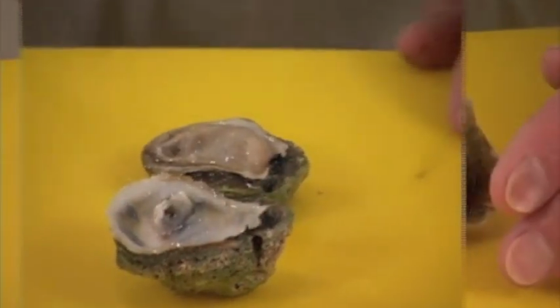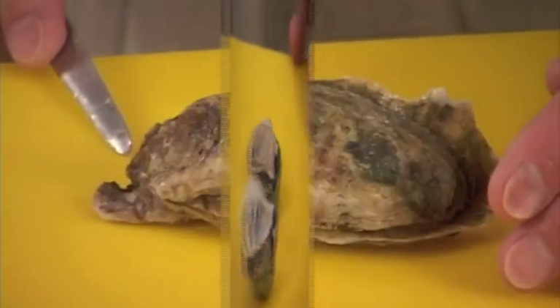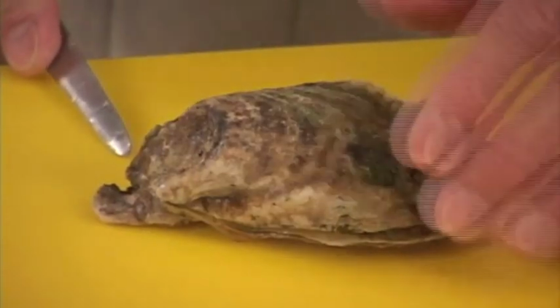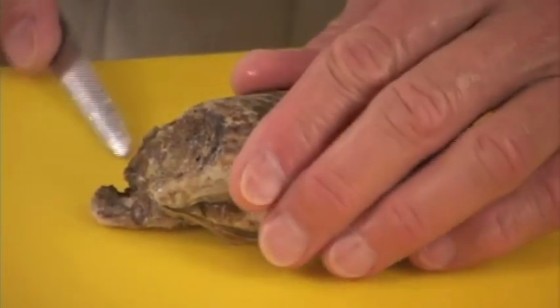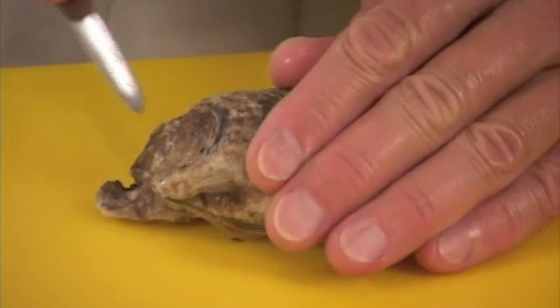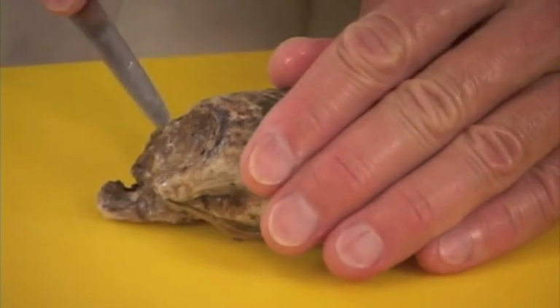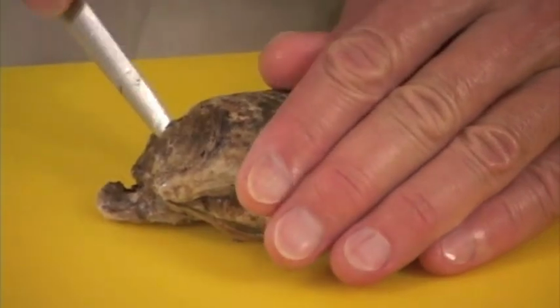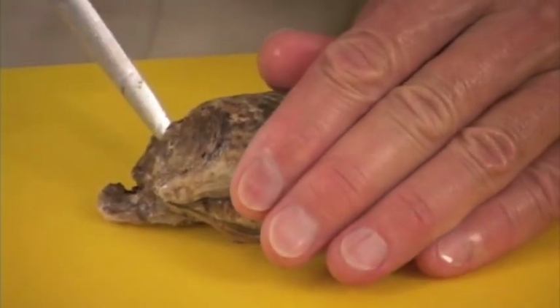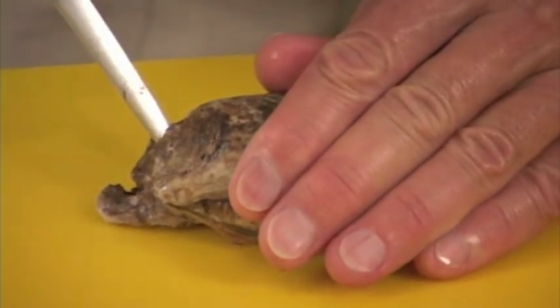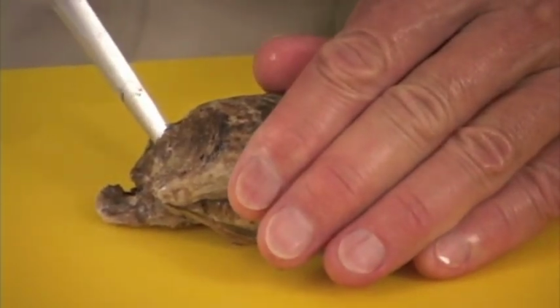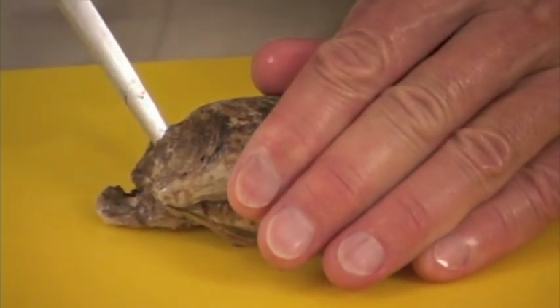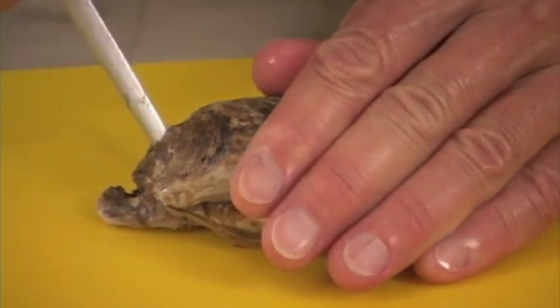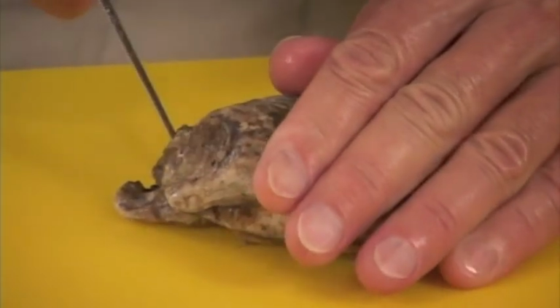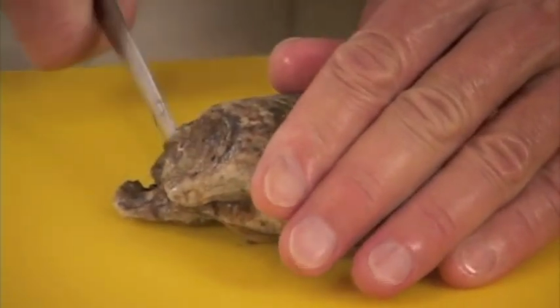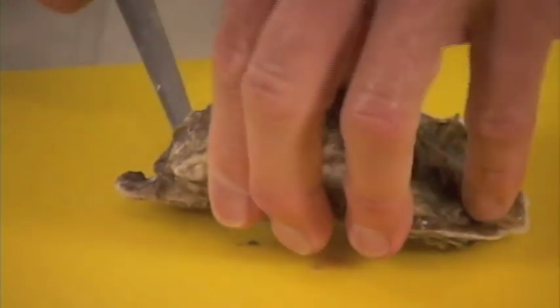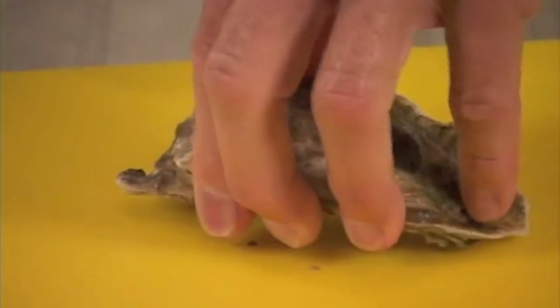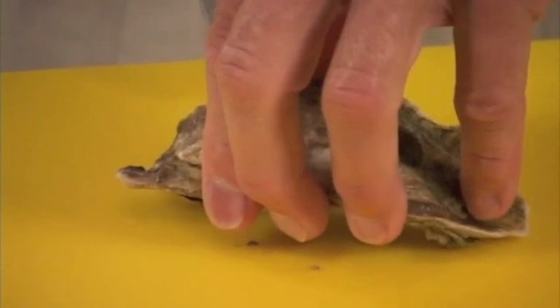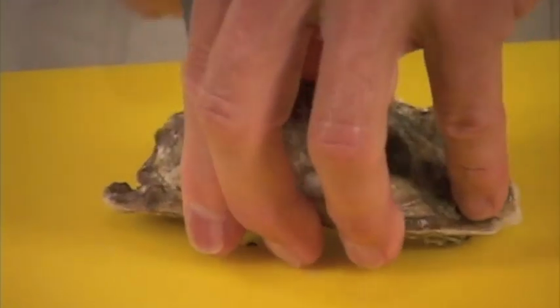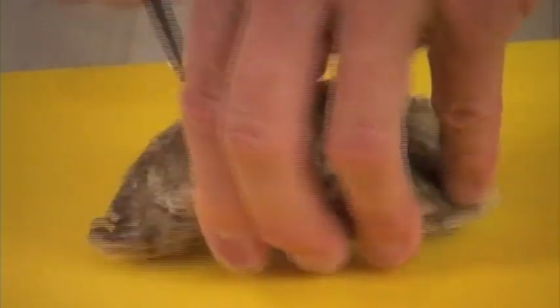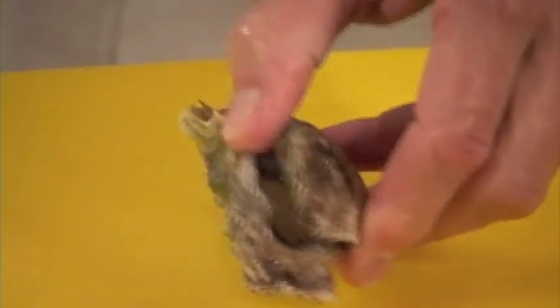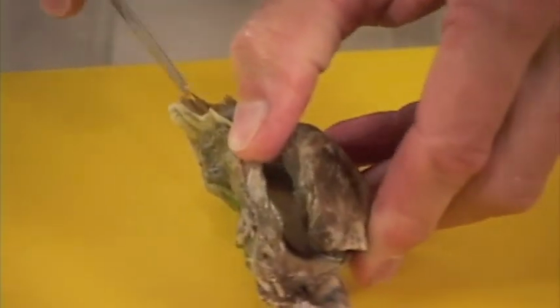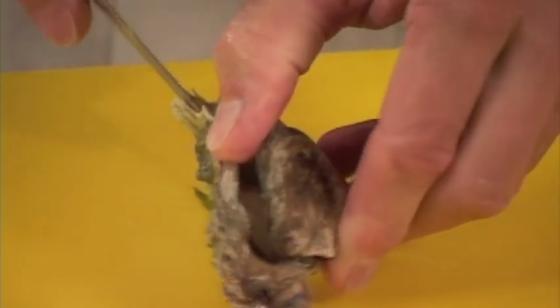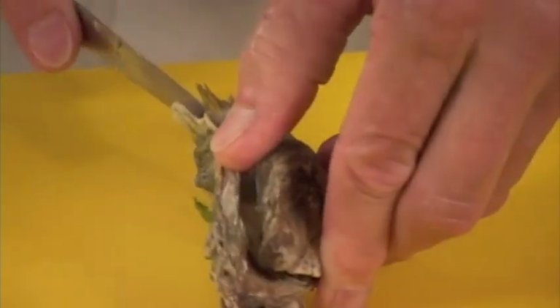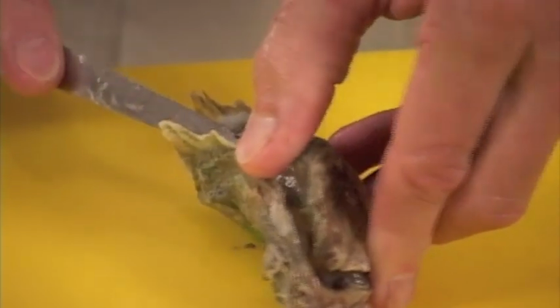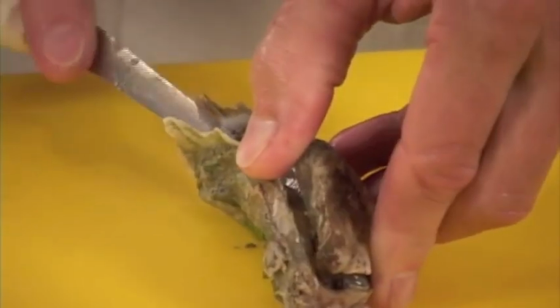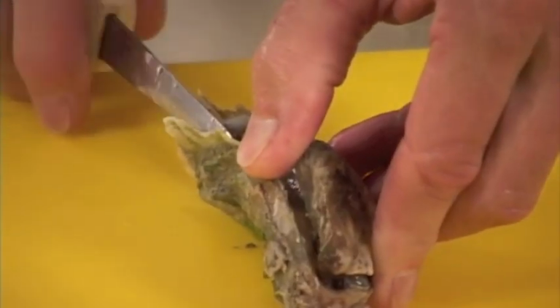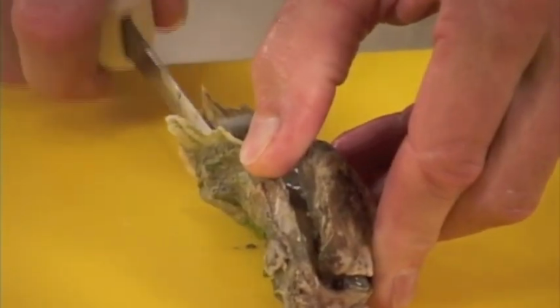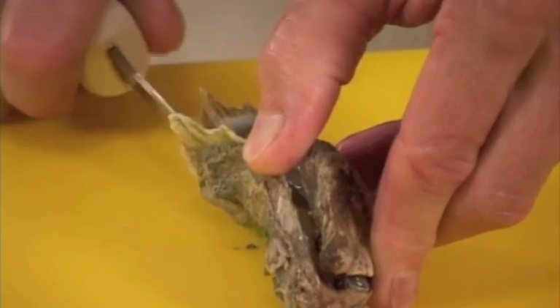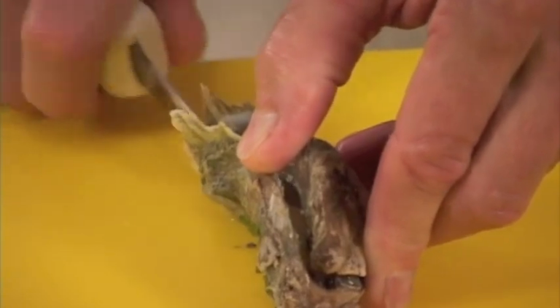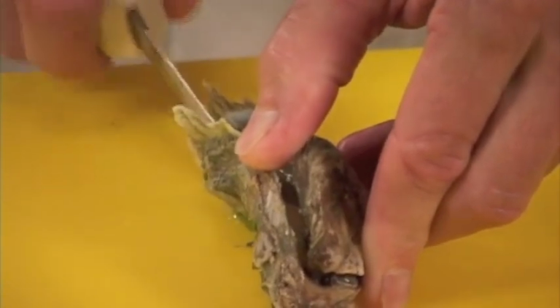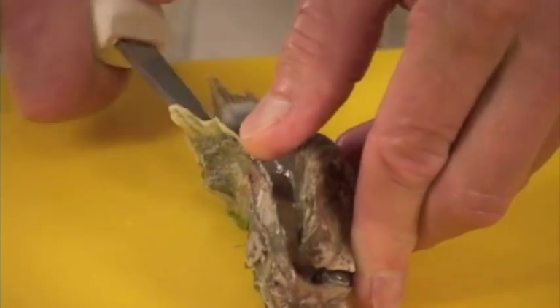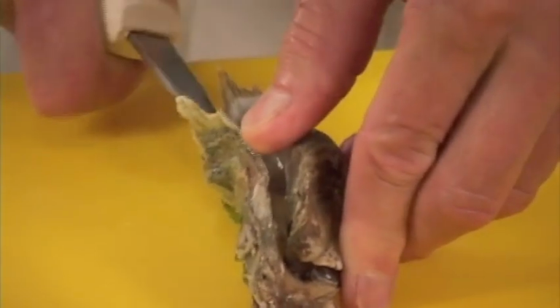Put the oyster down on the board, apply pressure with your left hand, stick the knife in, and pop it. When you pop it, turn it up, turn it around, then cut it loose, scraping down on the adductor muscle.